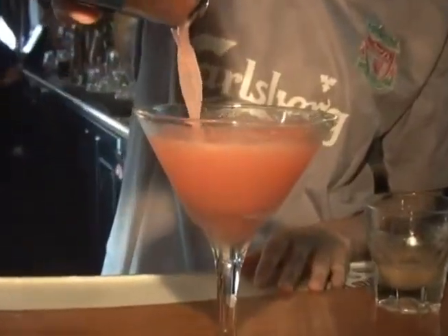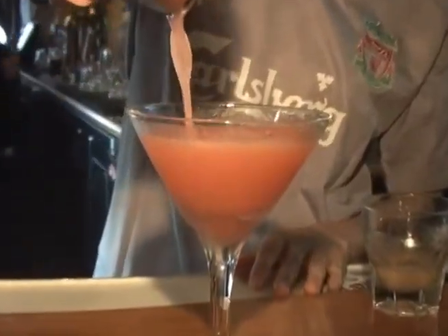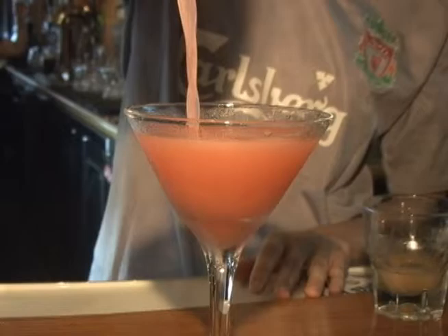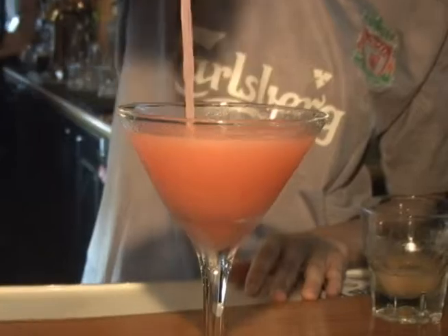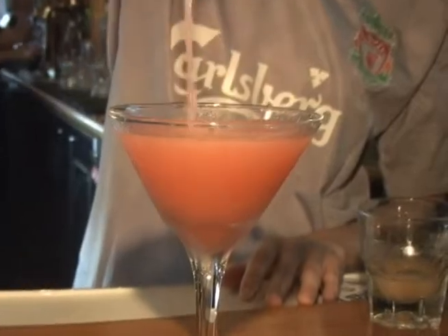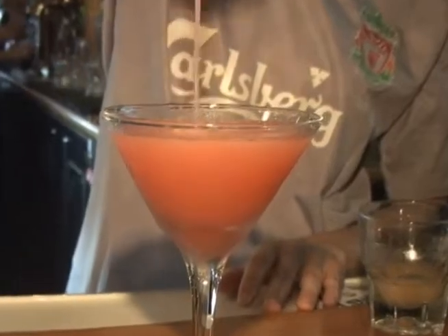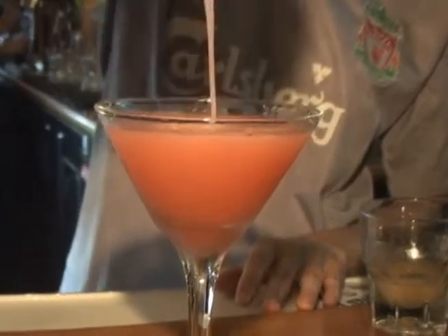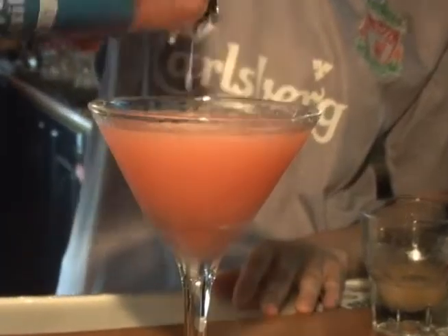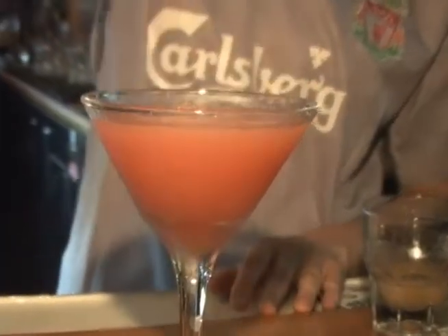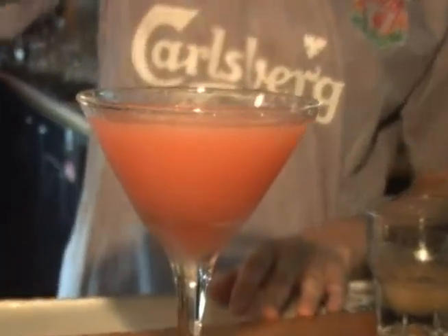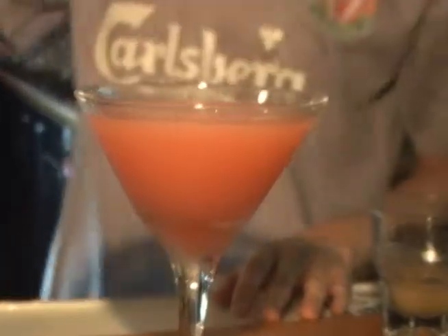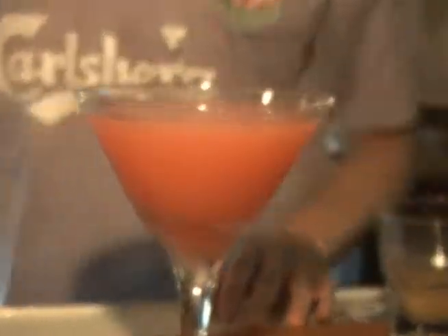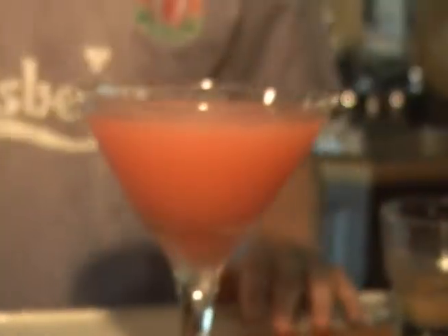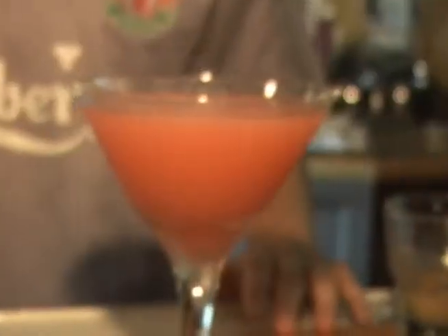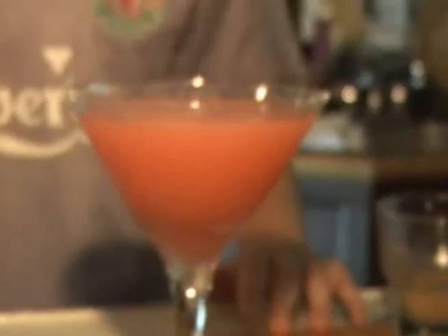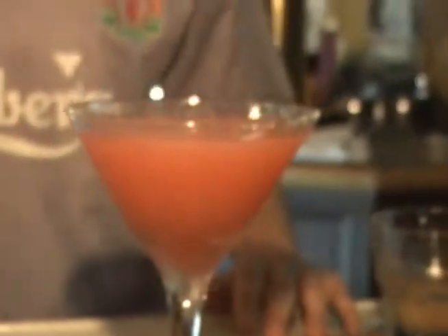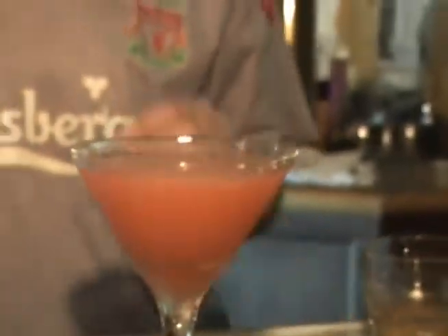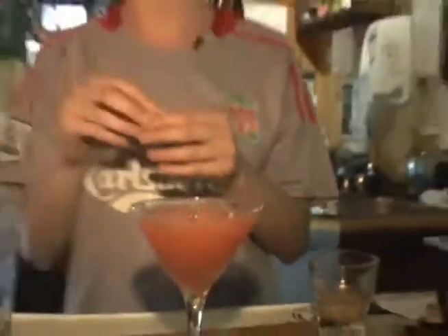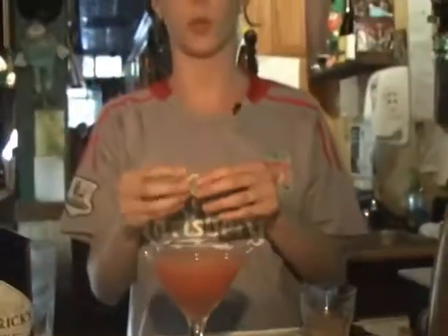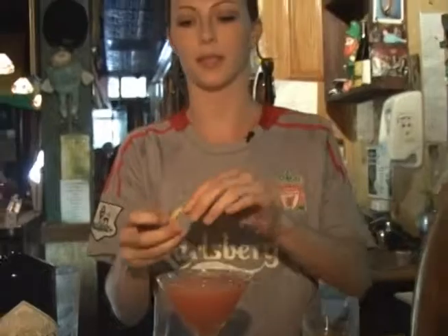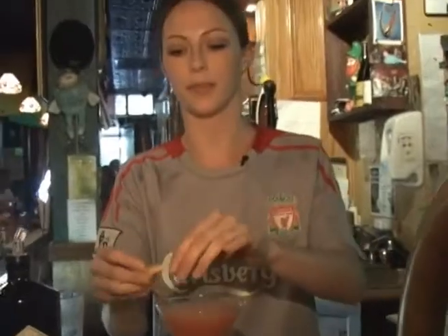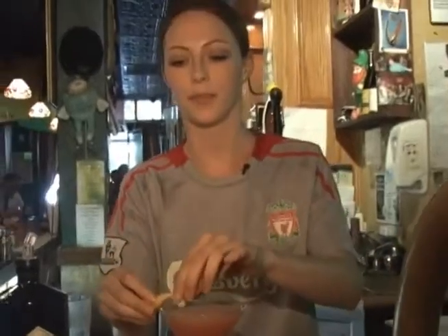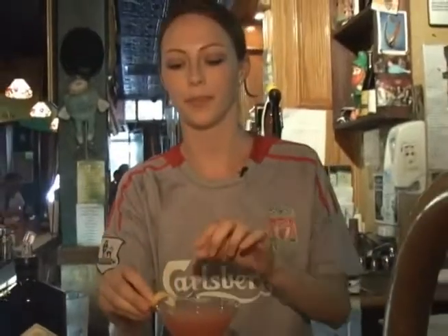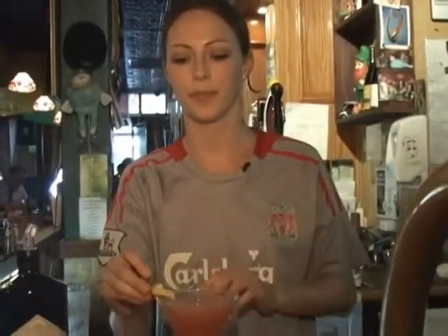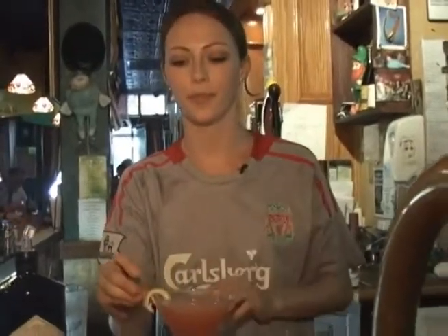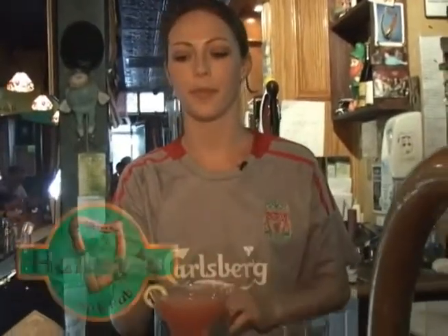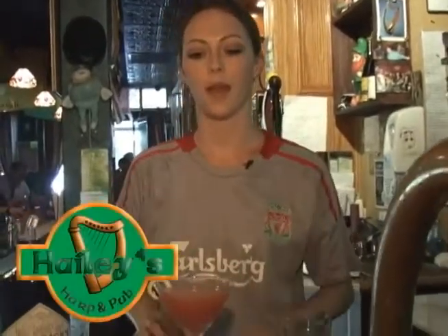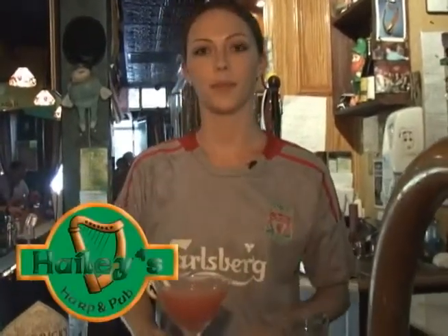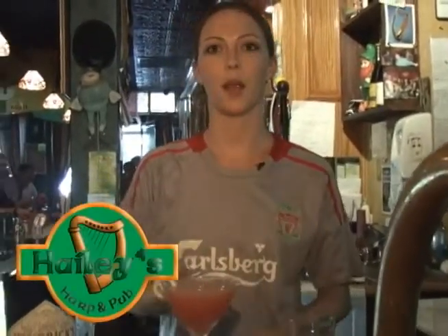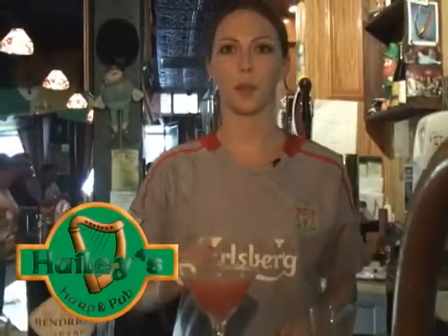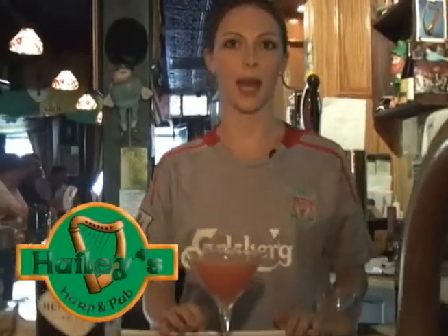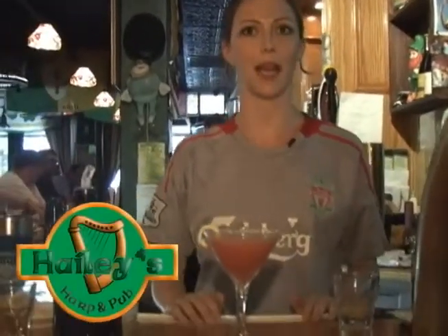Nice frothy head on there, very nice. And we garnish it with a lemon twist. There you are, the pink Cadillac.